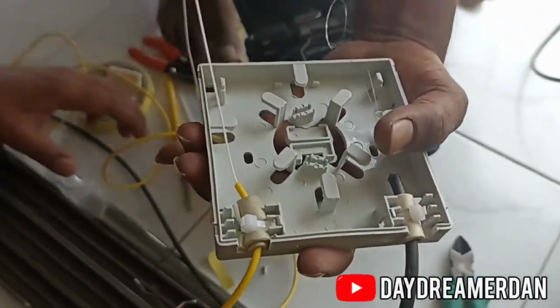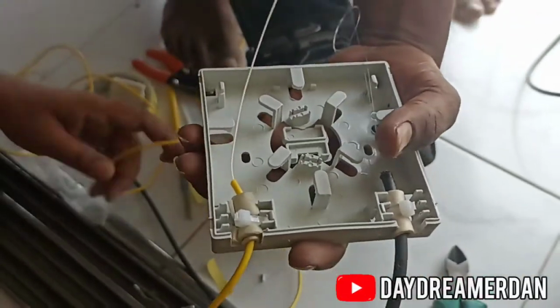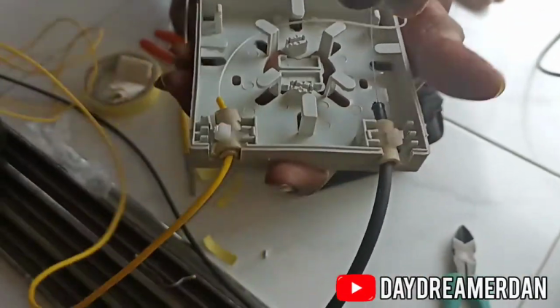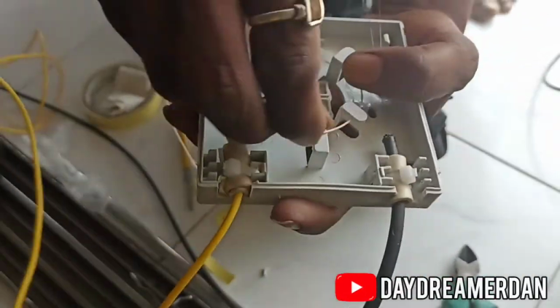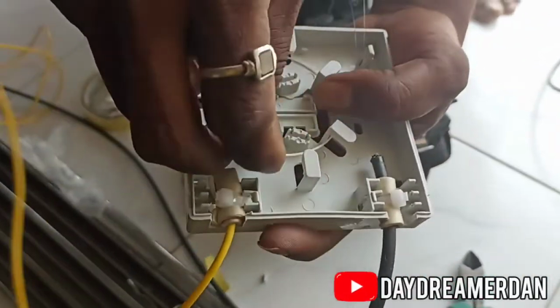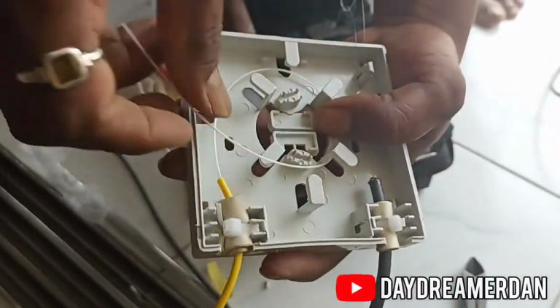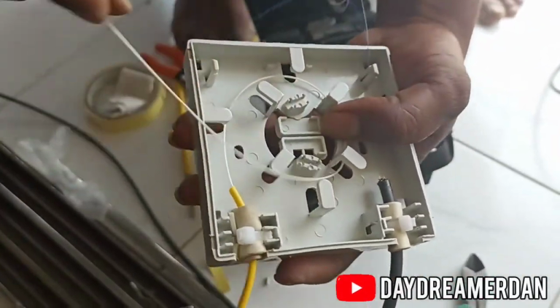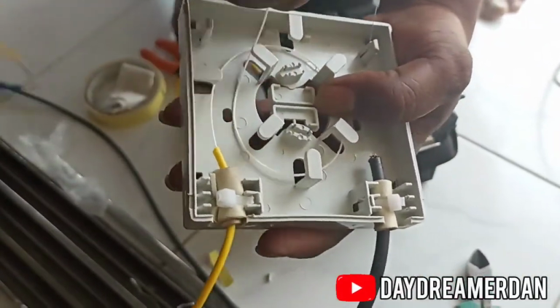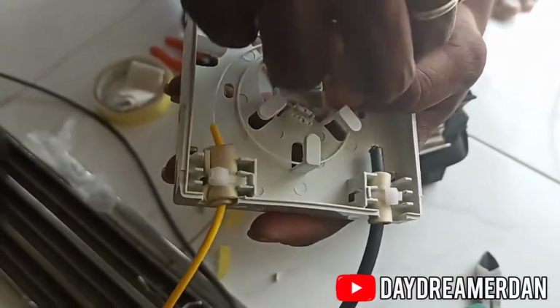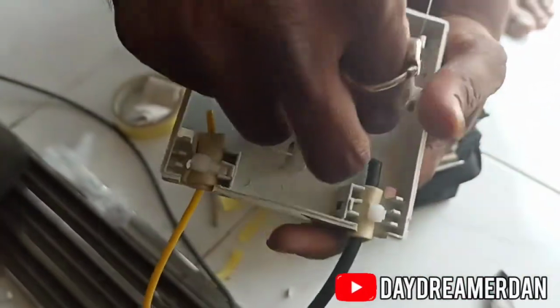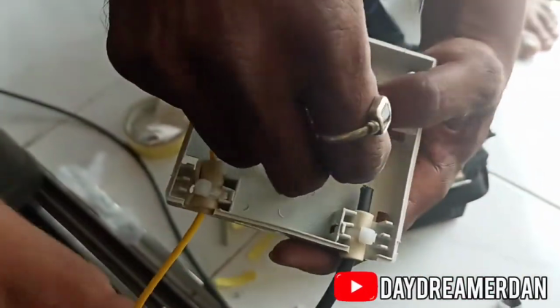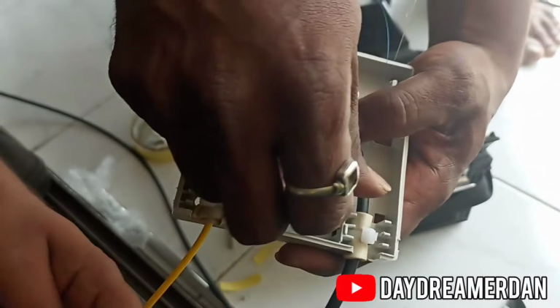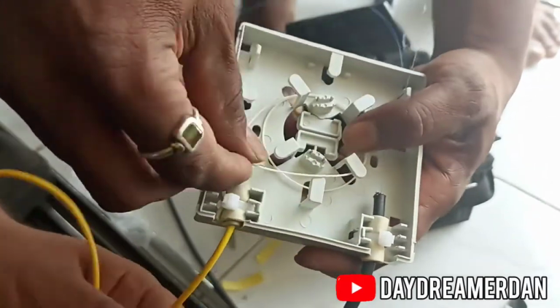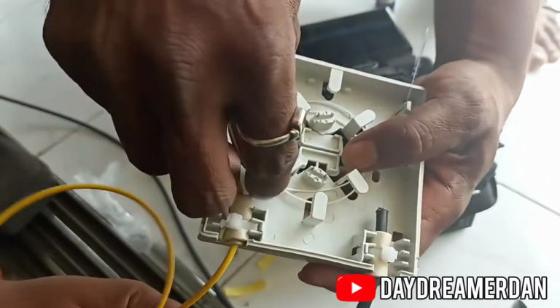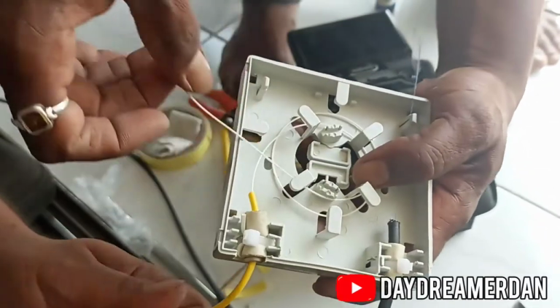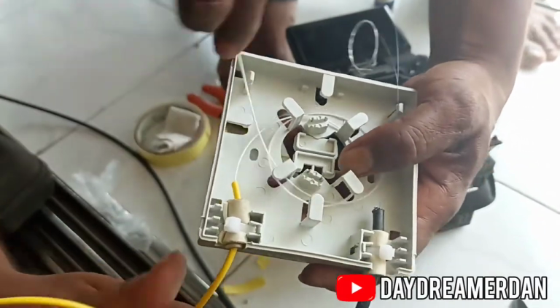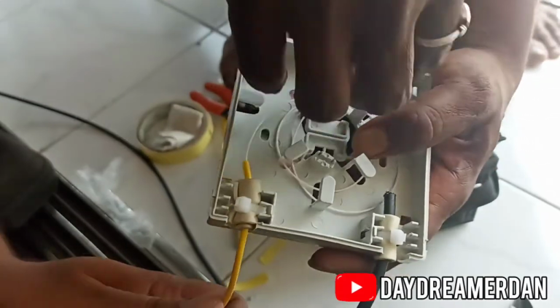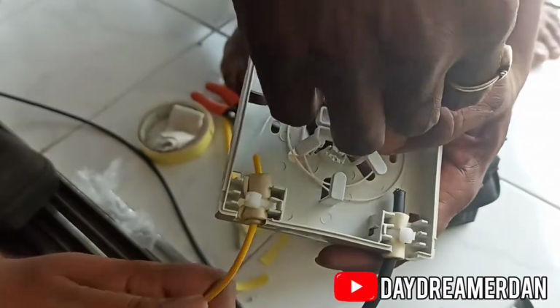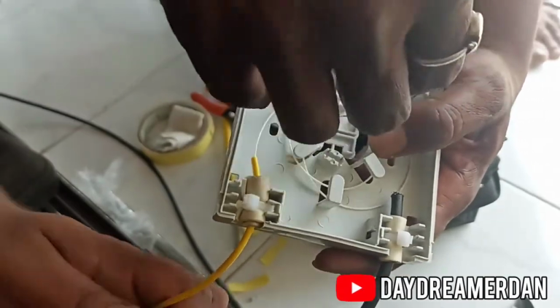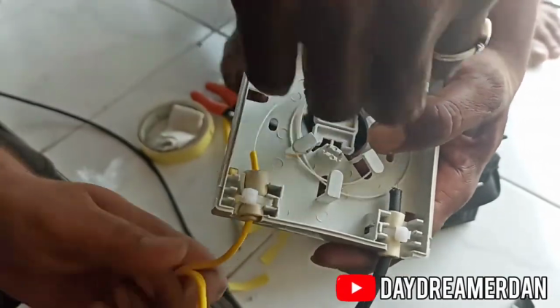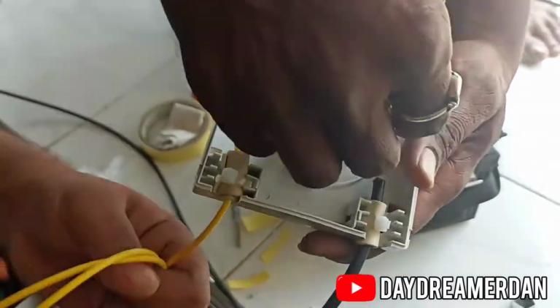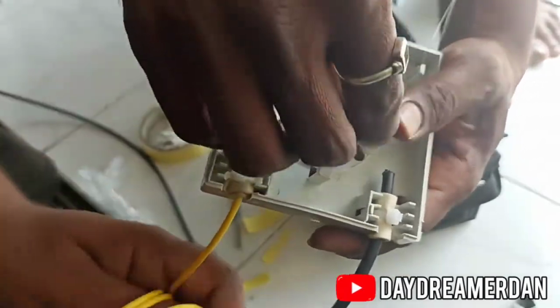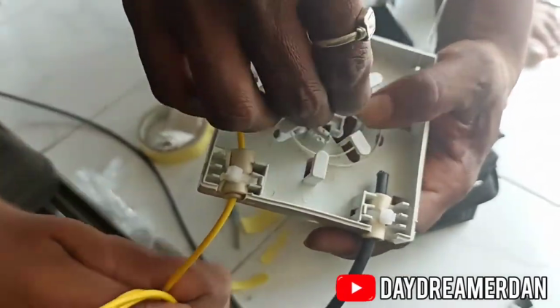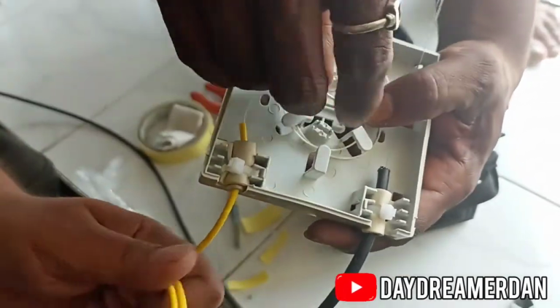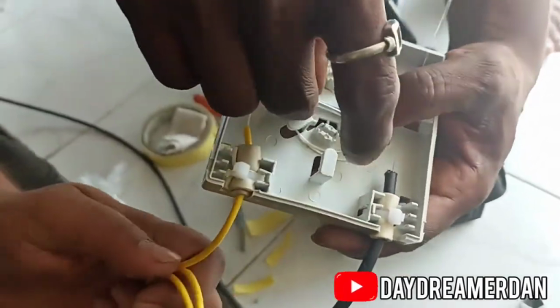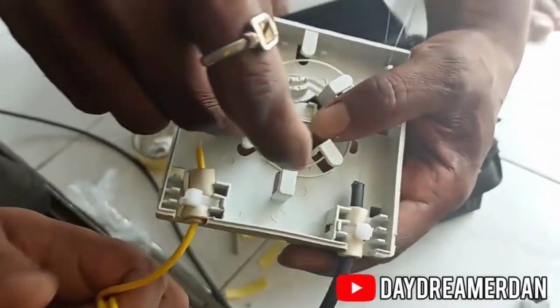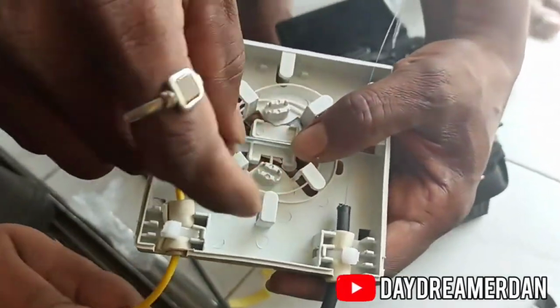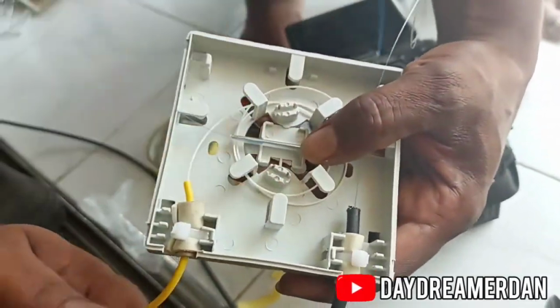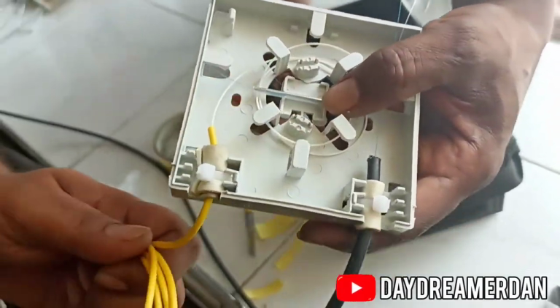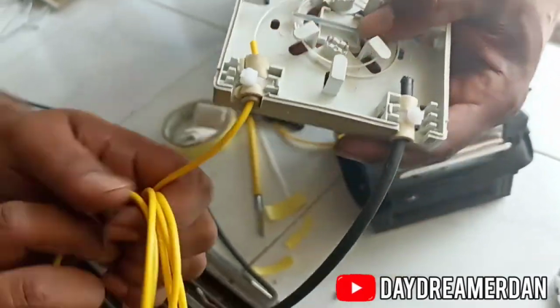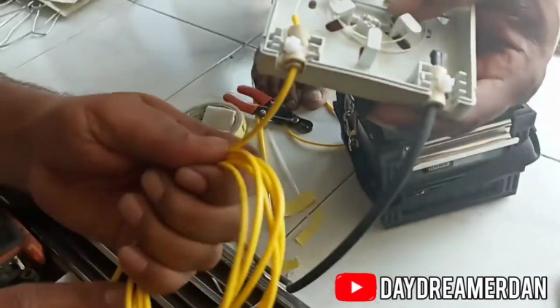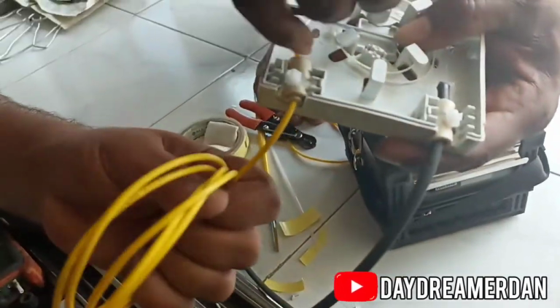Now it's time to put all the optical fiber in a neat little box. The excess fiber cannot be bent, and hence it is being wound around.